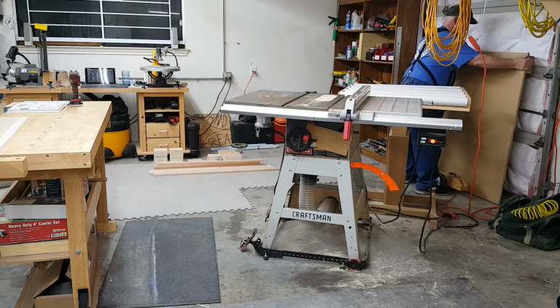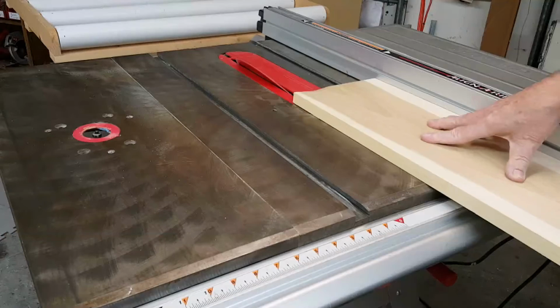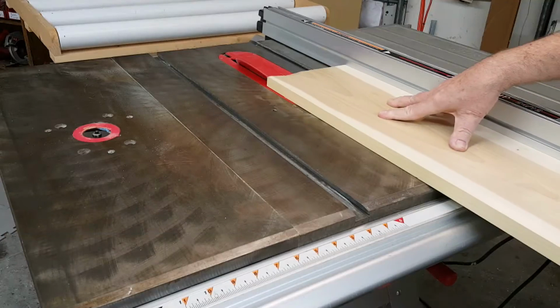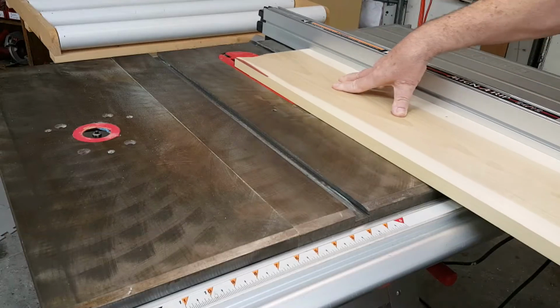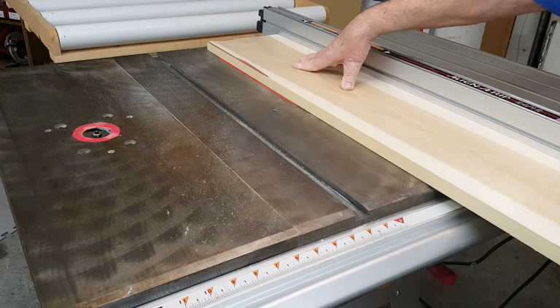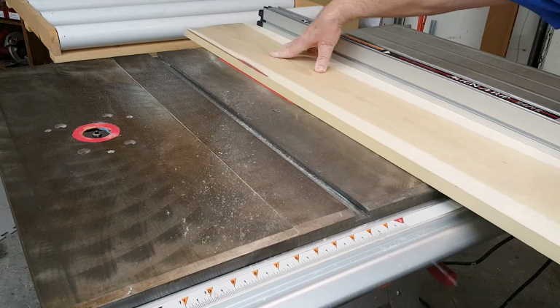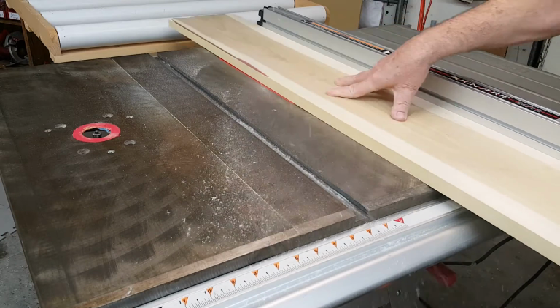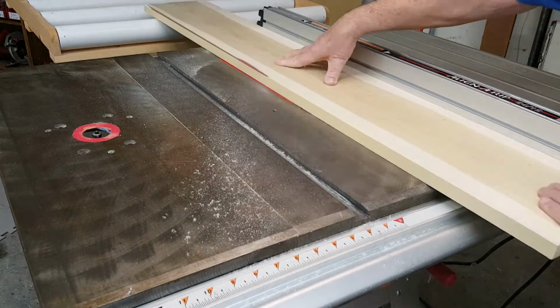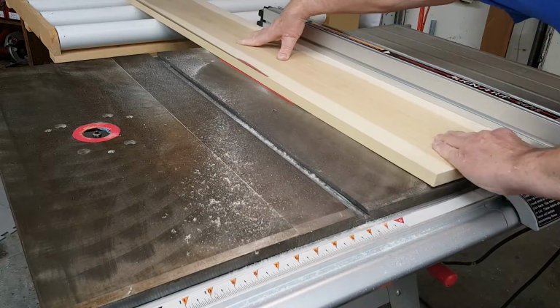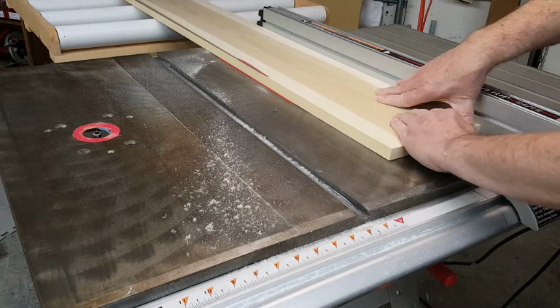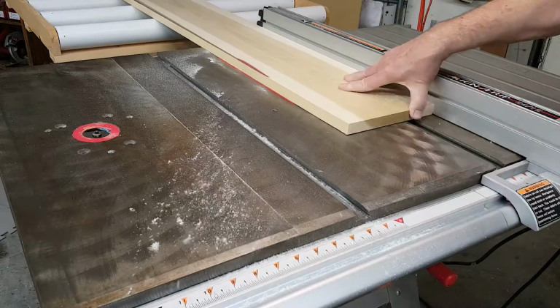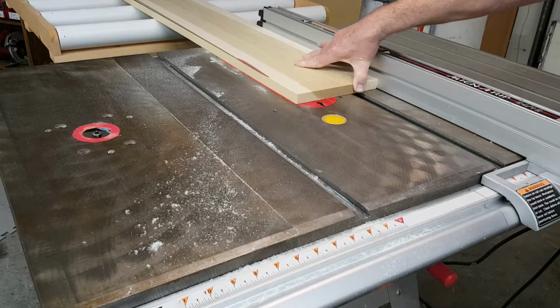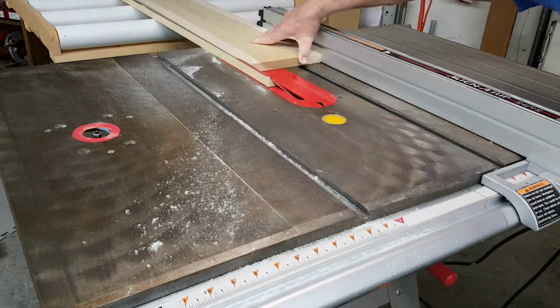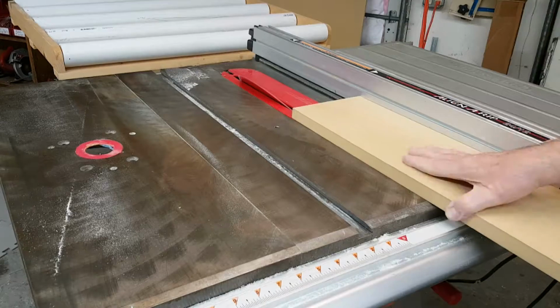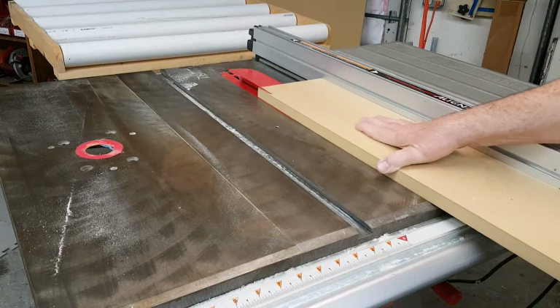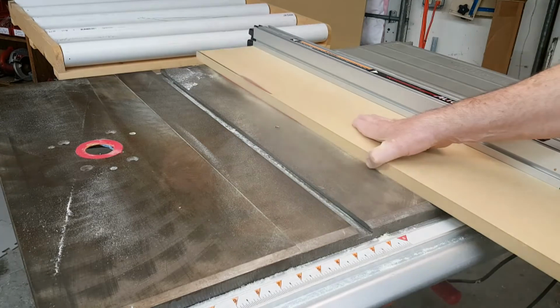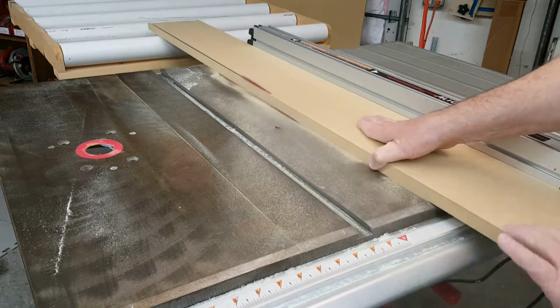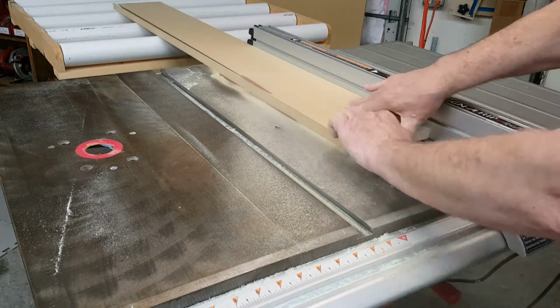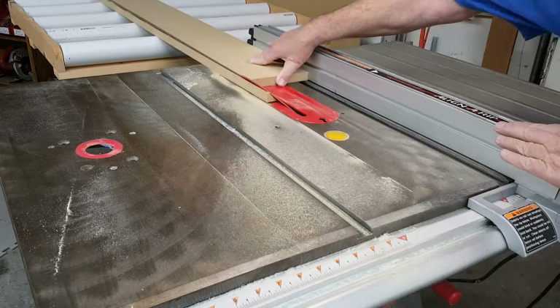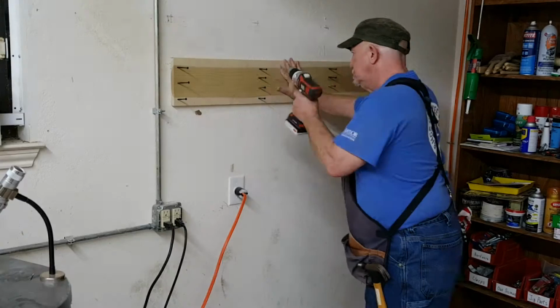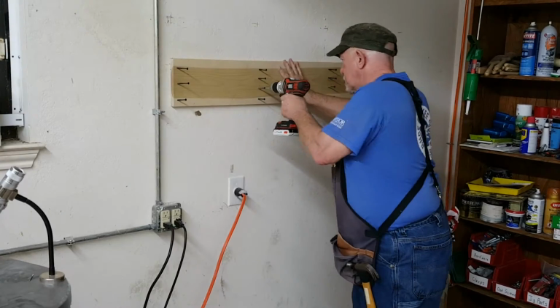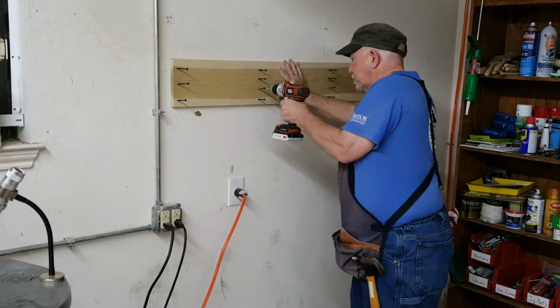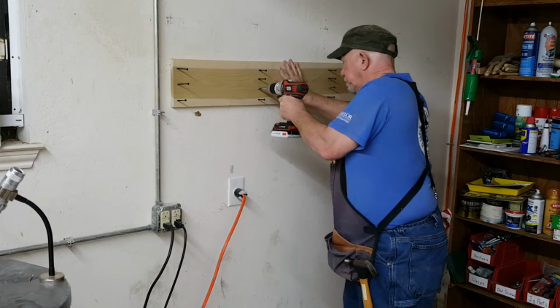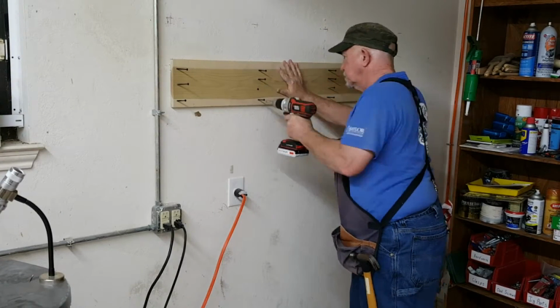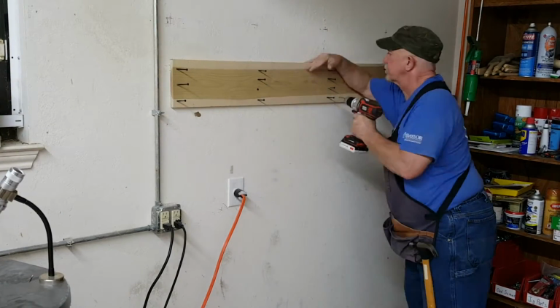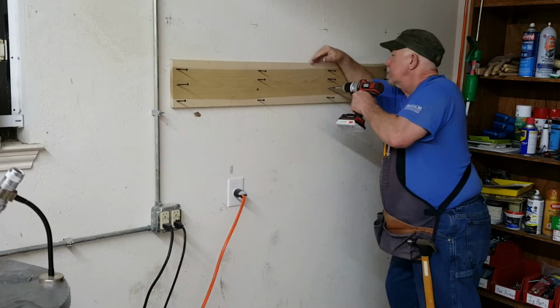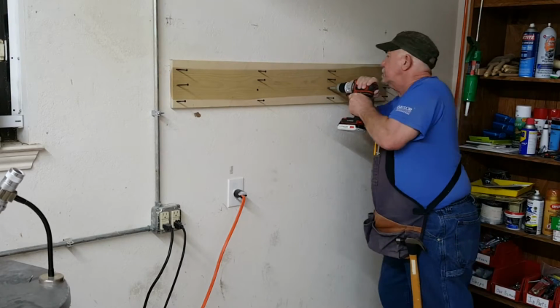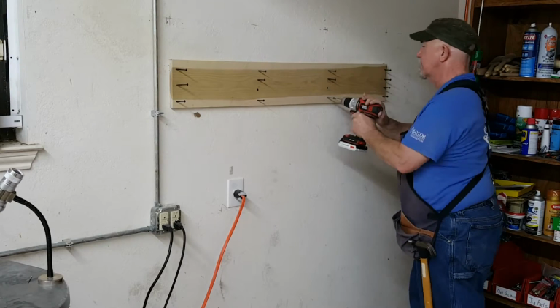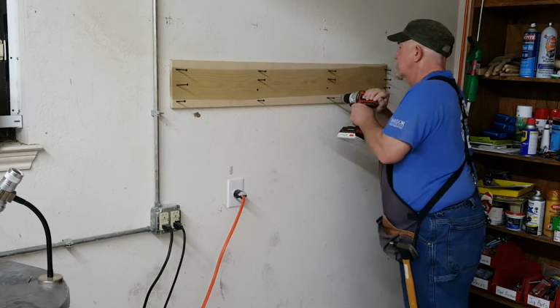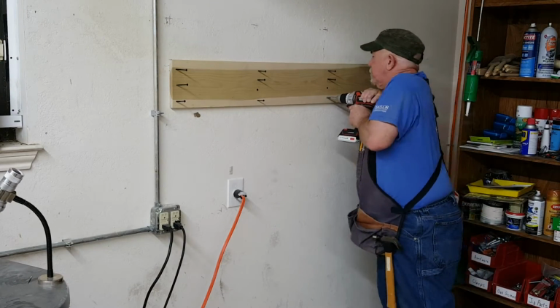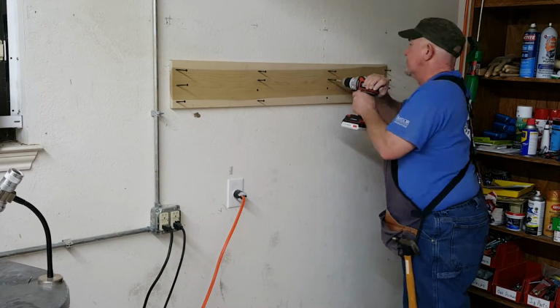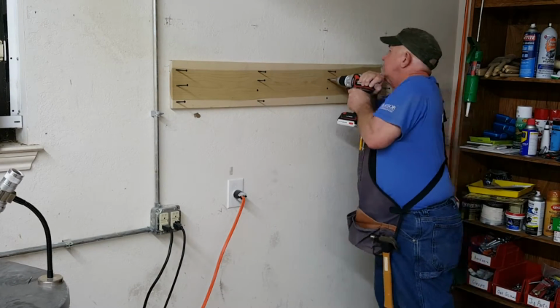I decided to use a French cleat to mount it to the wall. For the bracket I chose a piece of 1x8 poplar because that would give me room to have four screws into each wall stud.